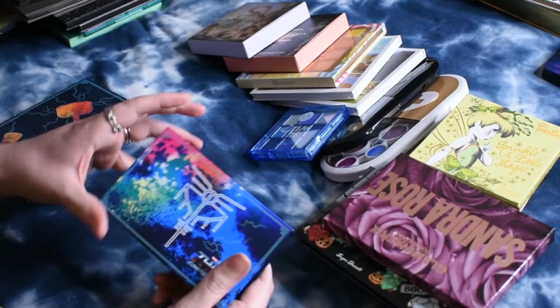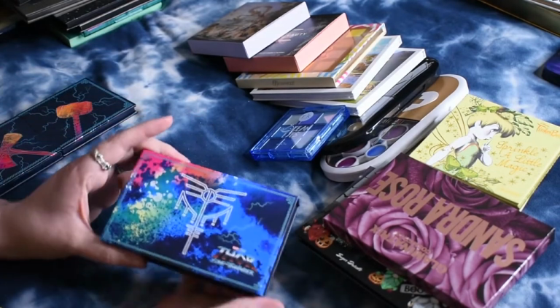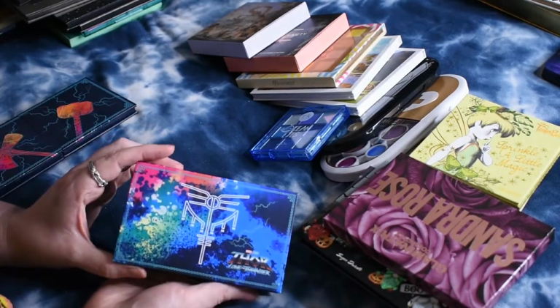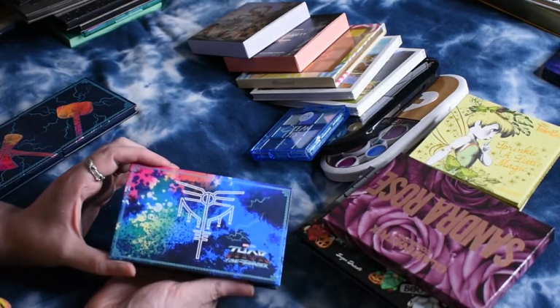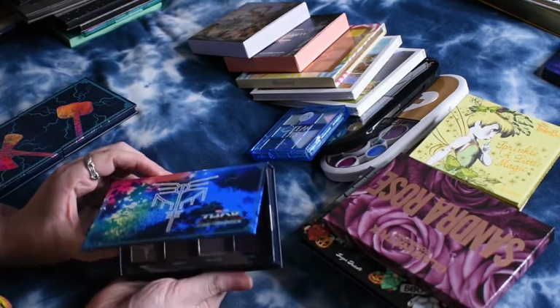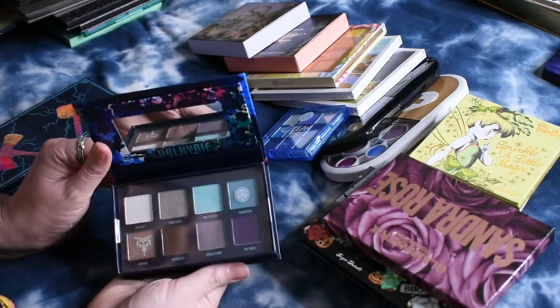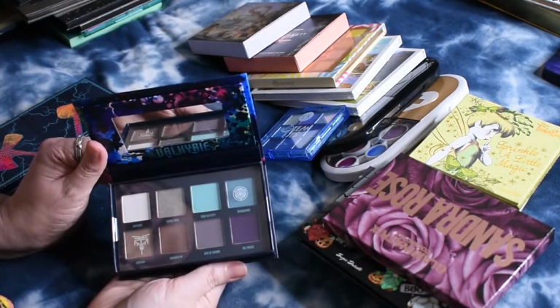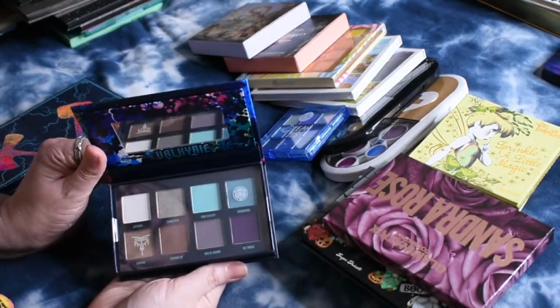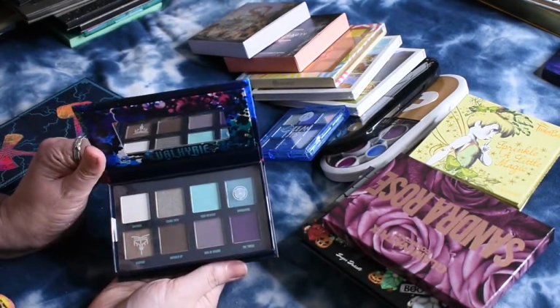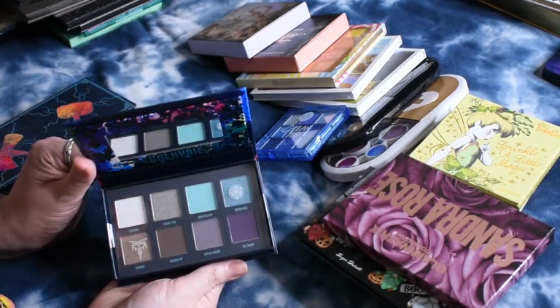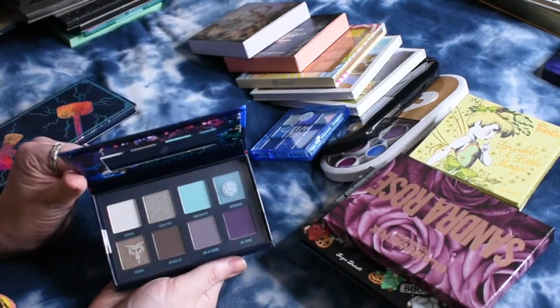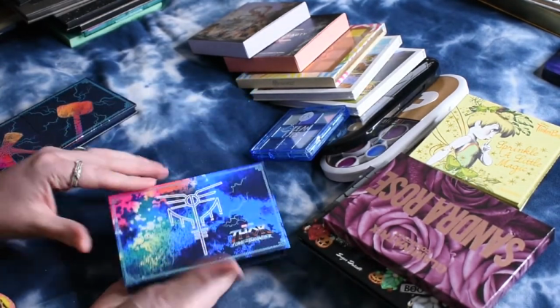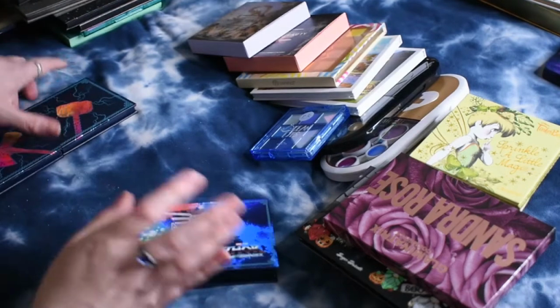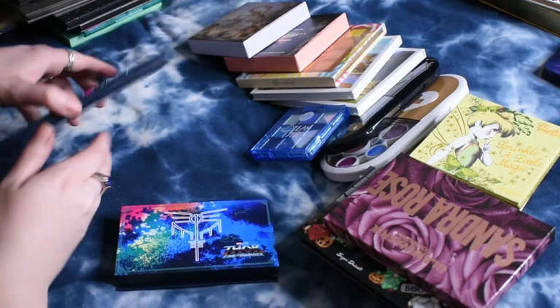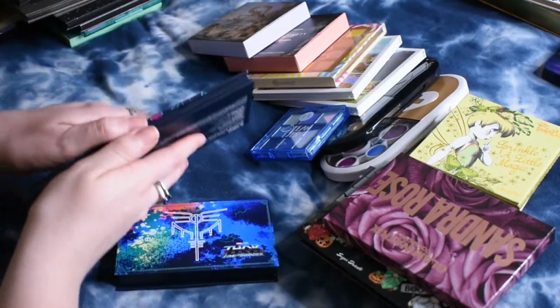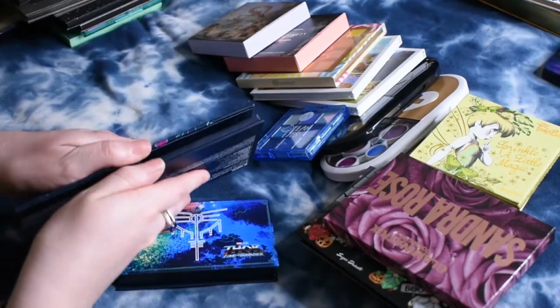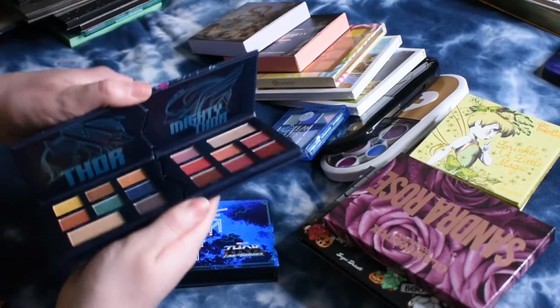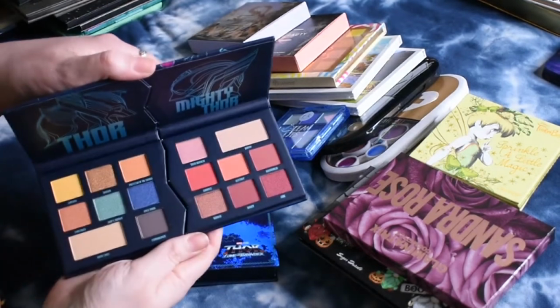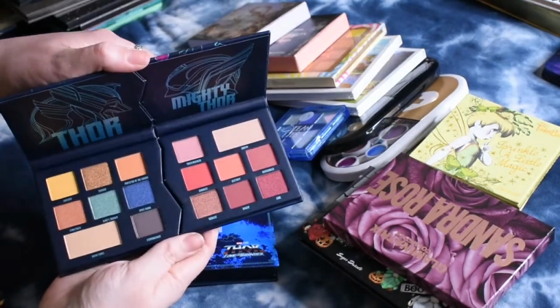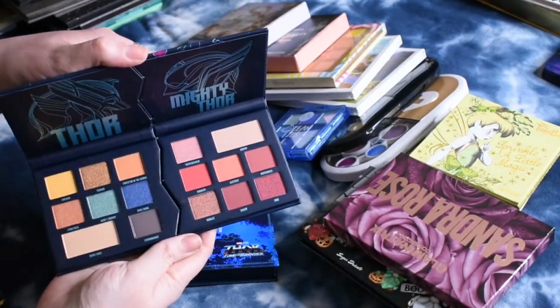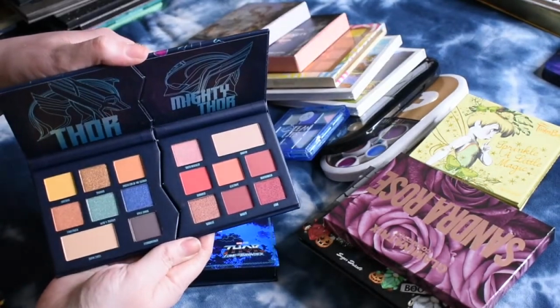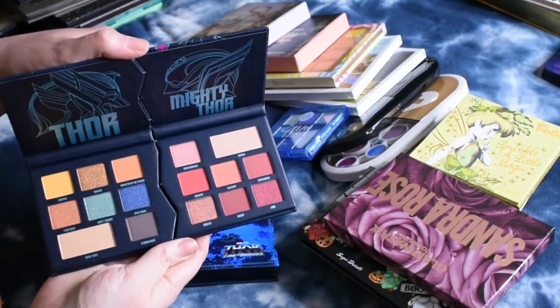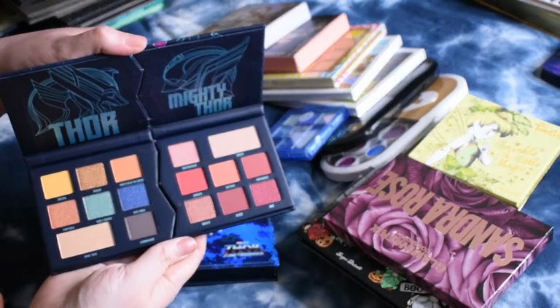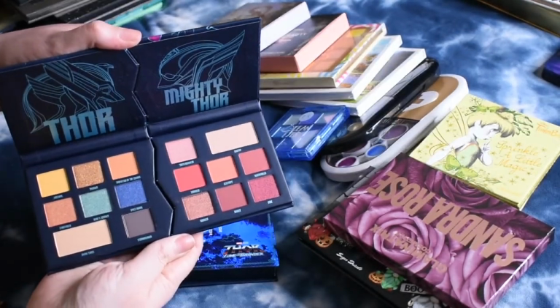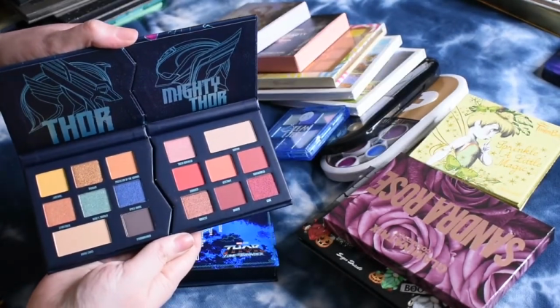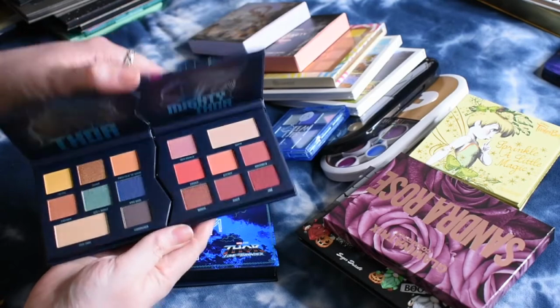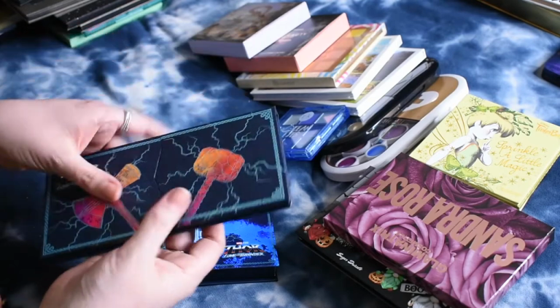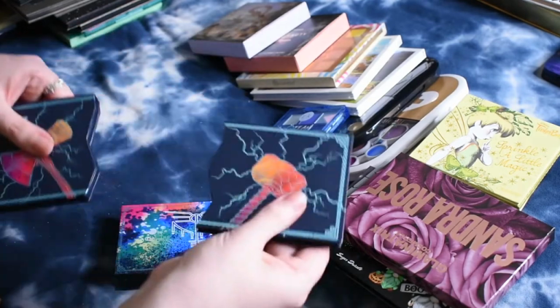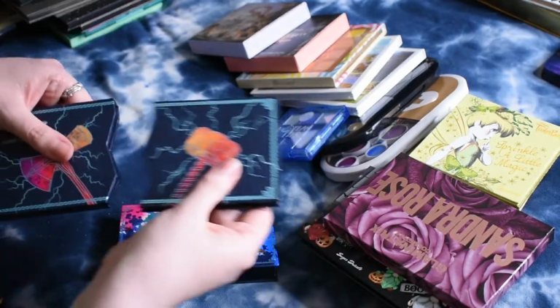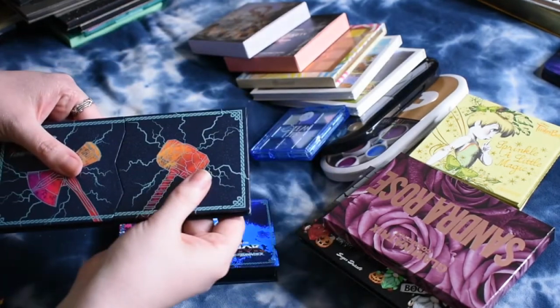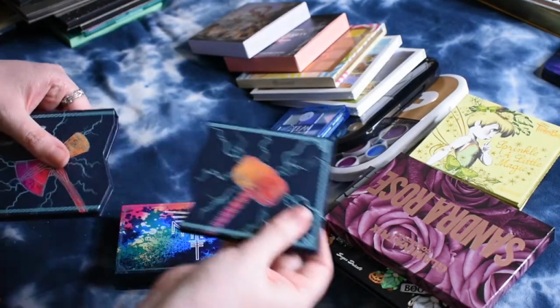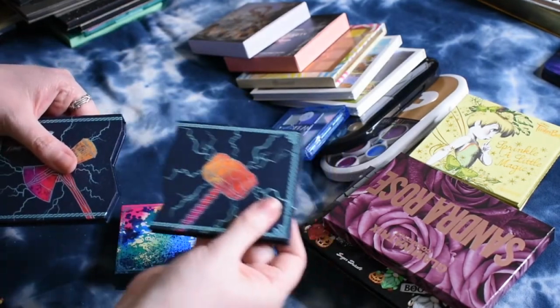The most recent things I picked up were the Thor Love and Thunder palettes. So I got this one, and this one — which is actually magnetized together.